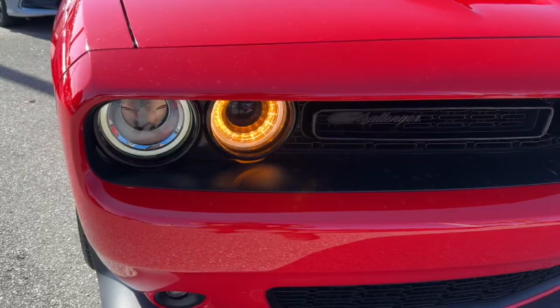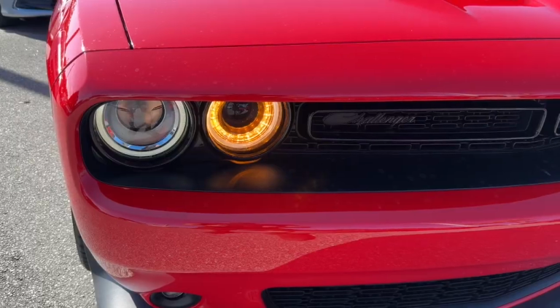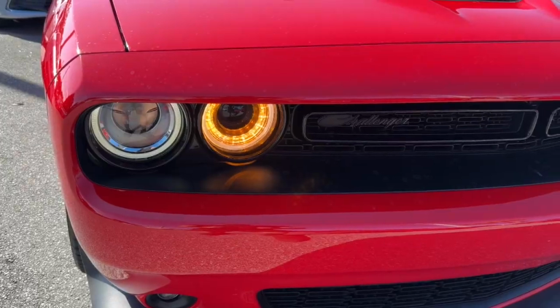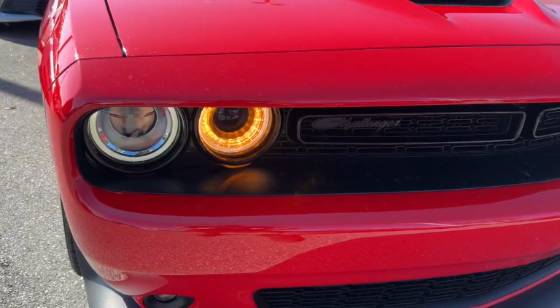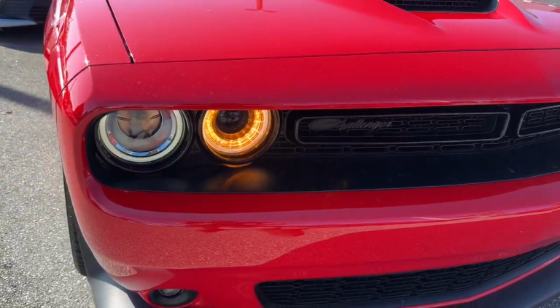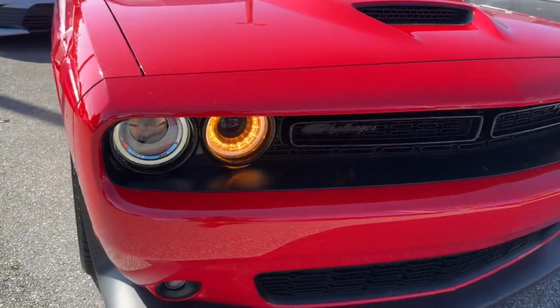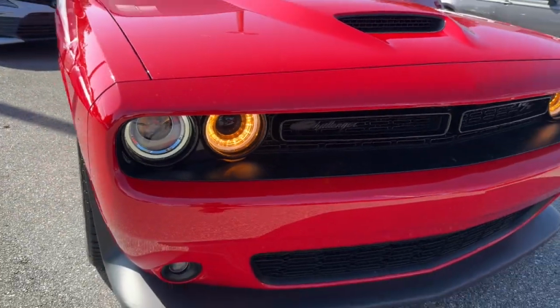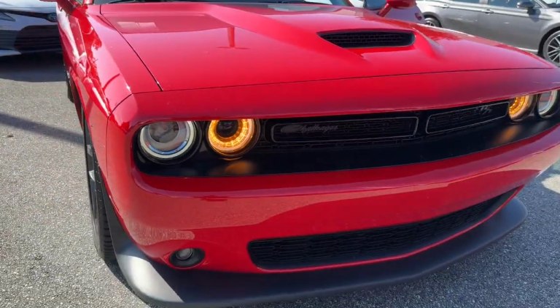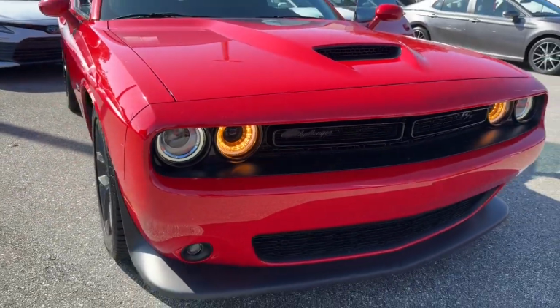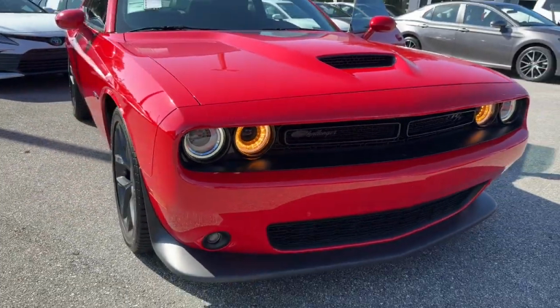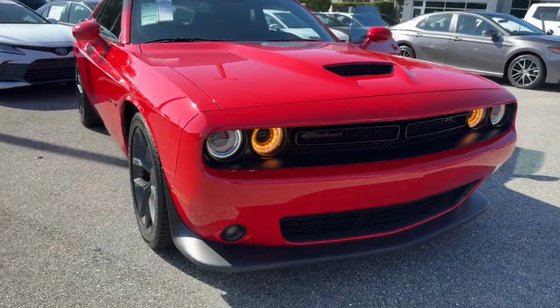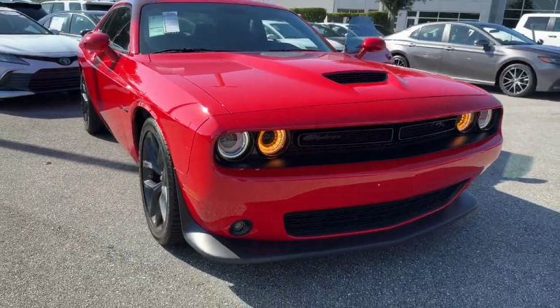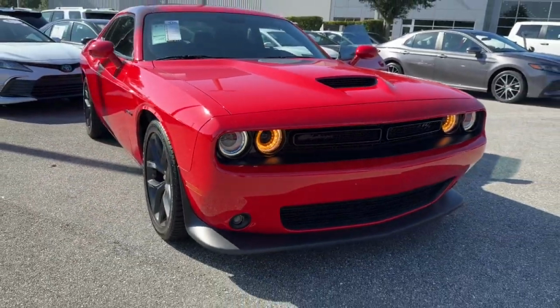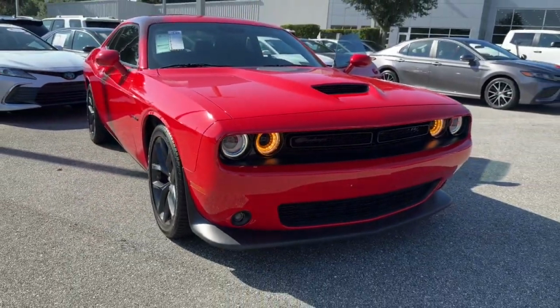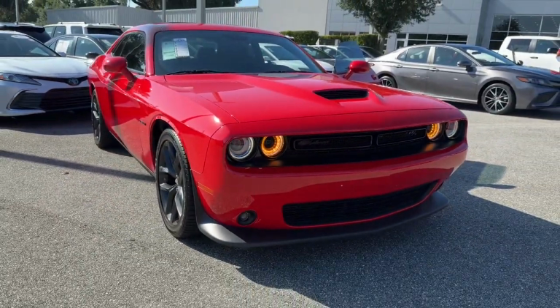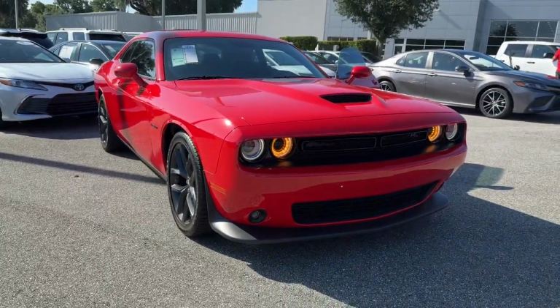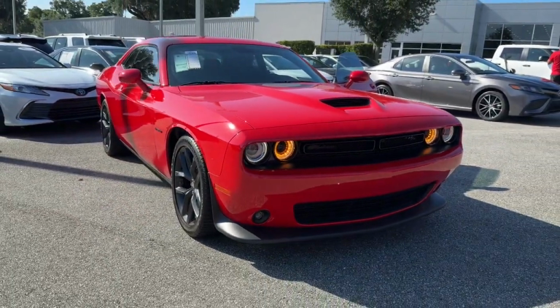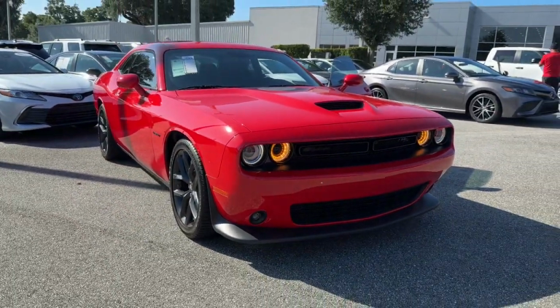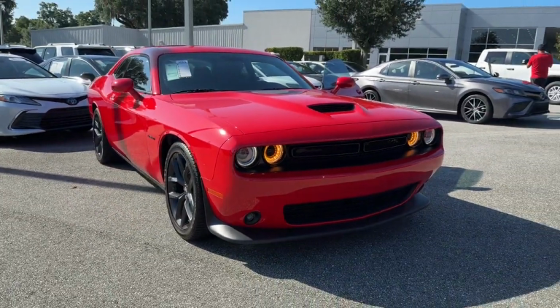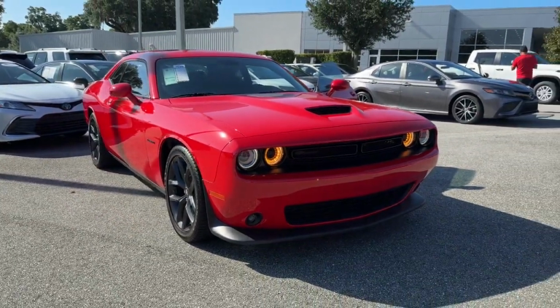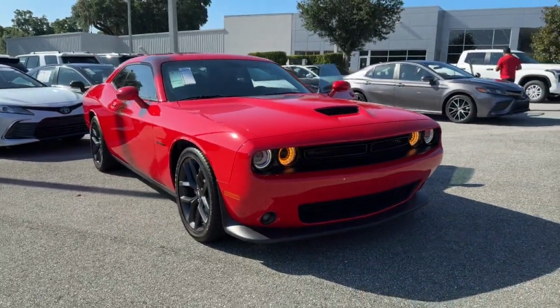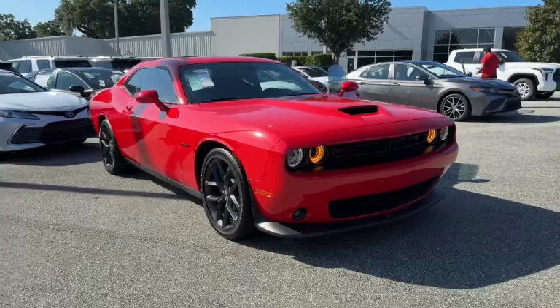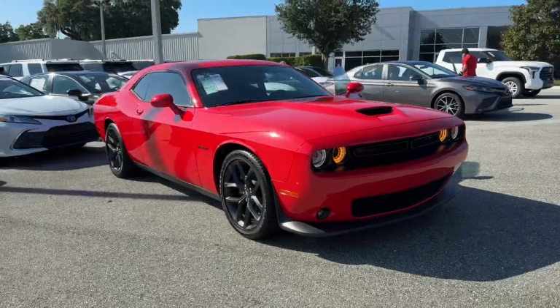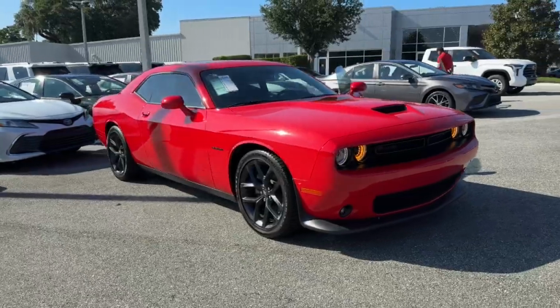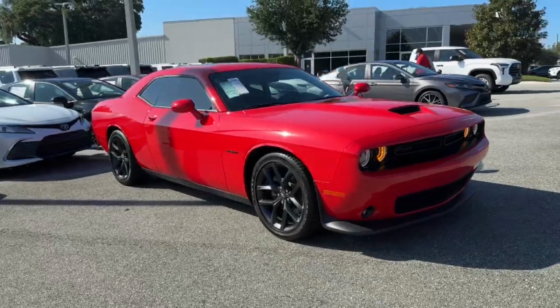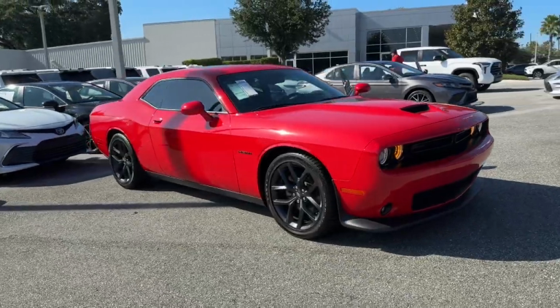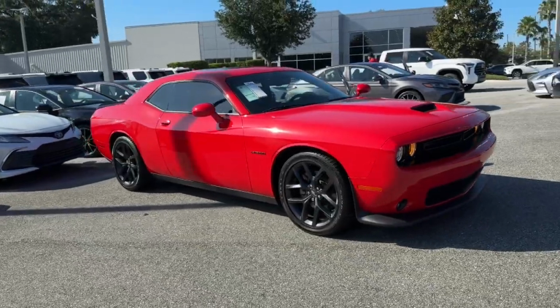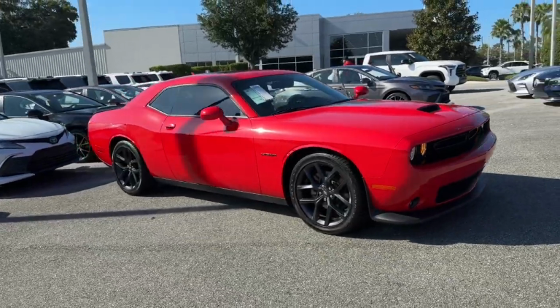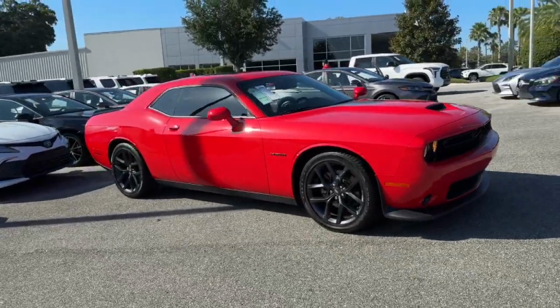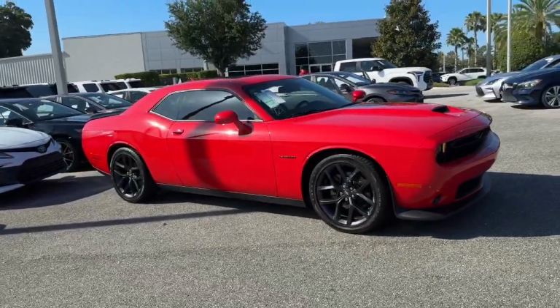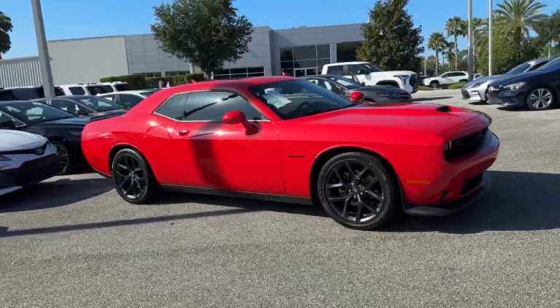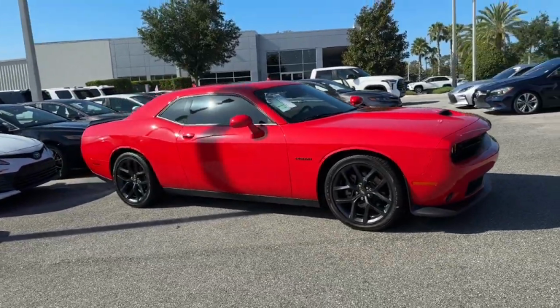You just found the 2022 Dodge Challenger. This vehicle is an outstanding buy with fewer than 20,000 miles on the odometer.